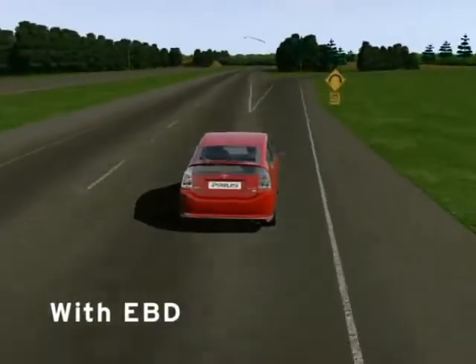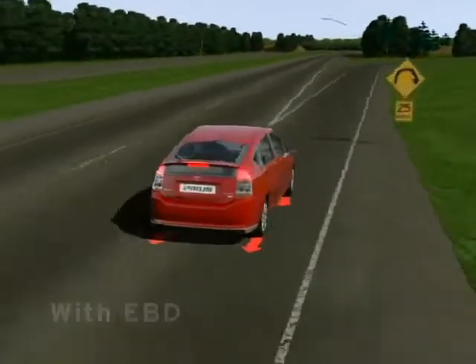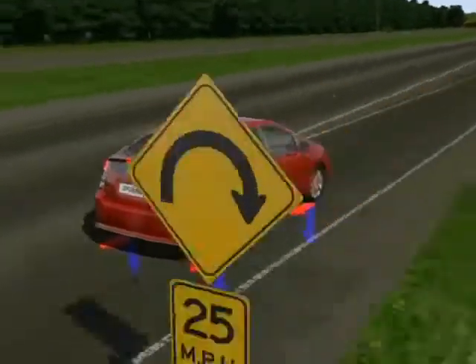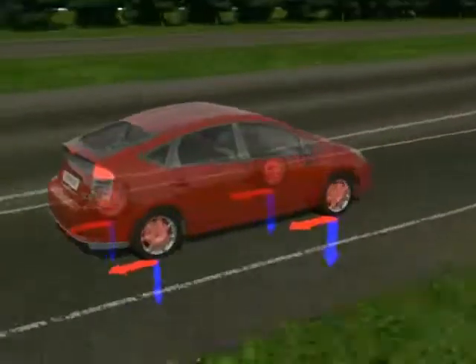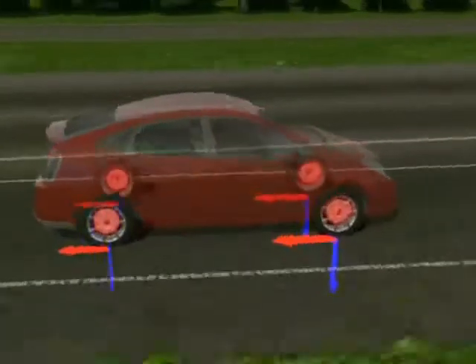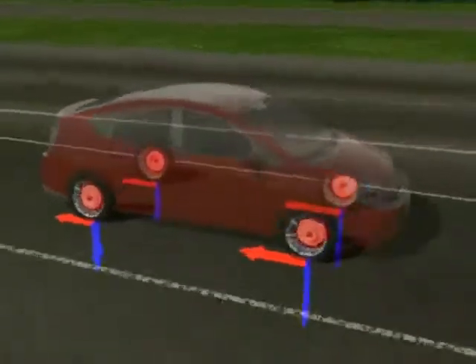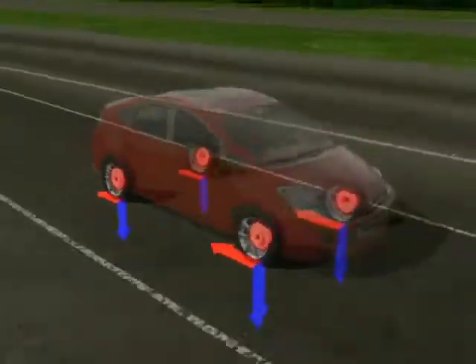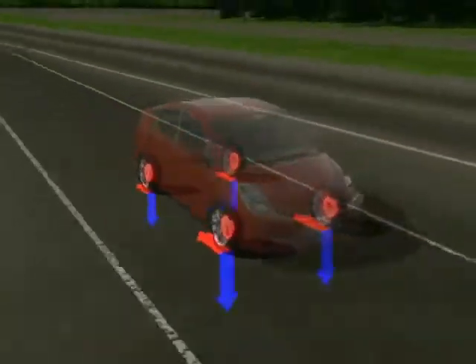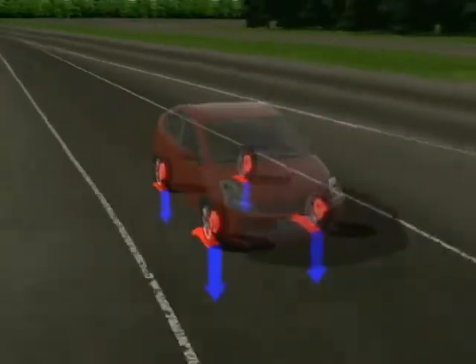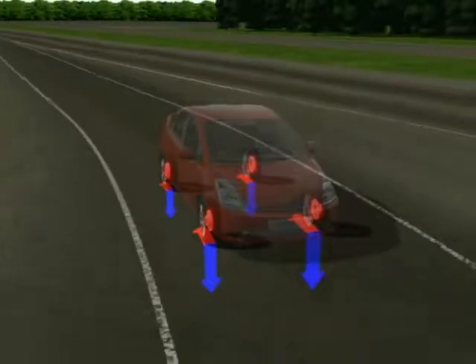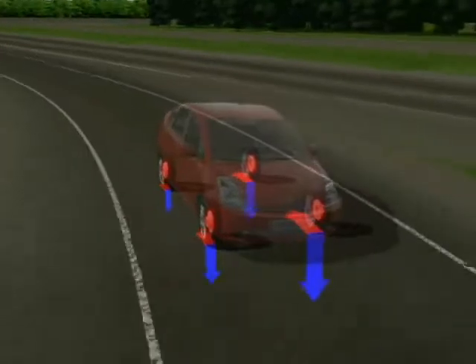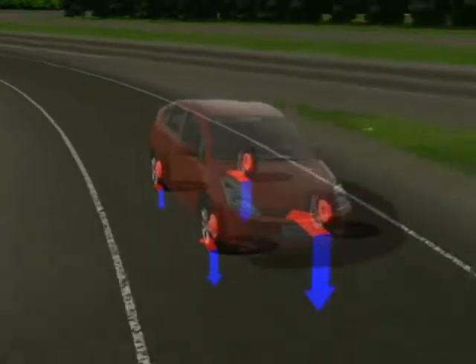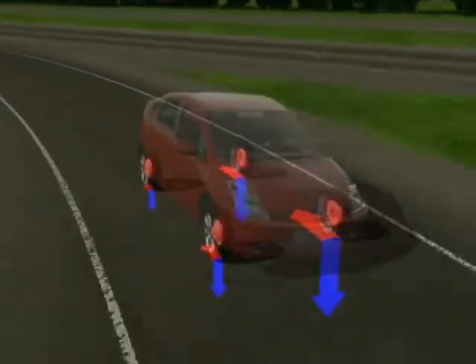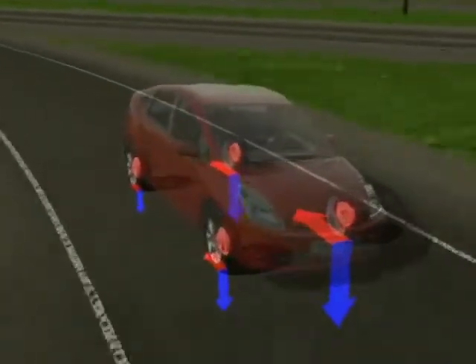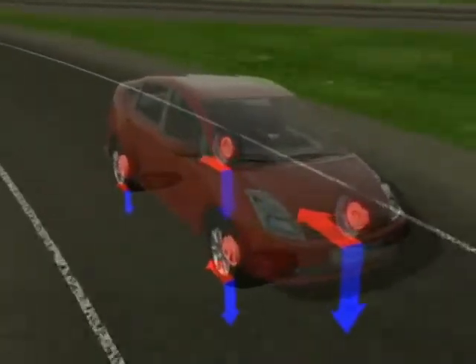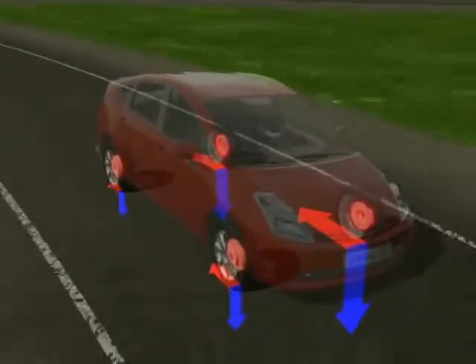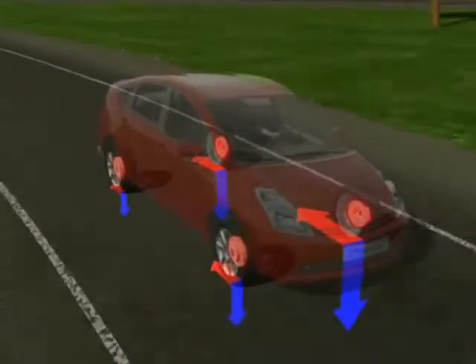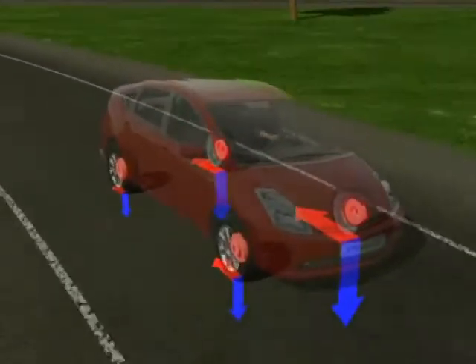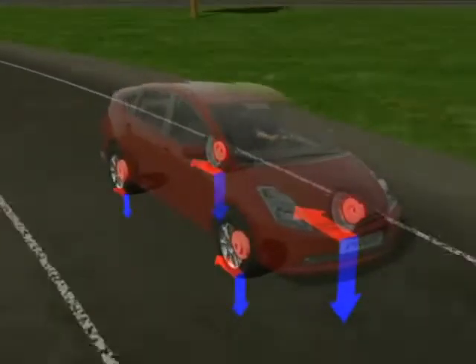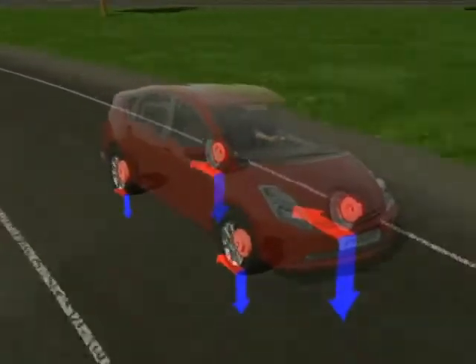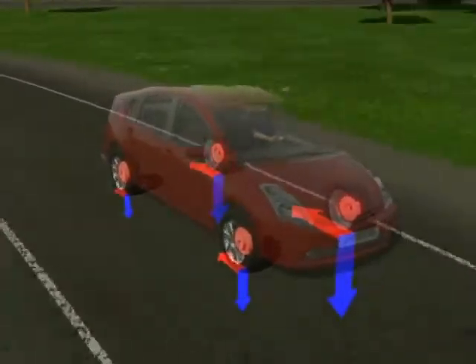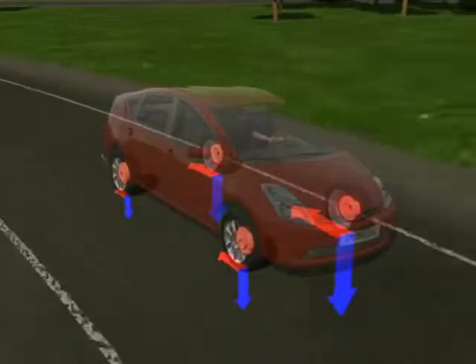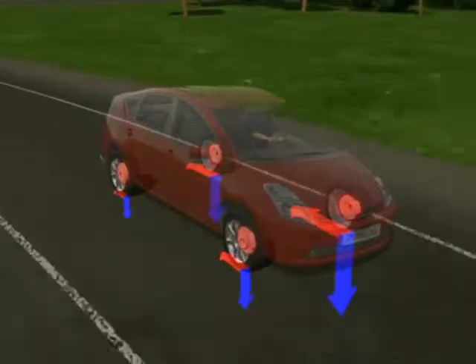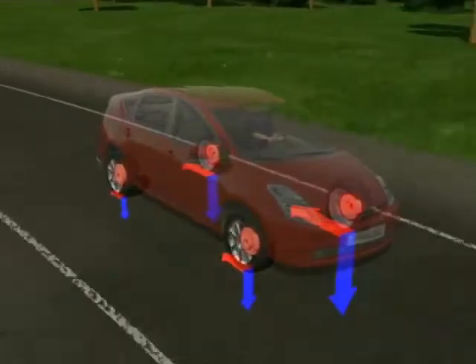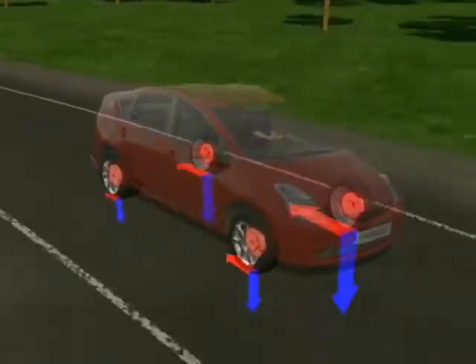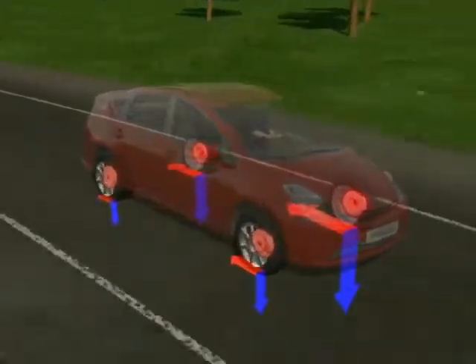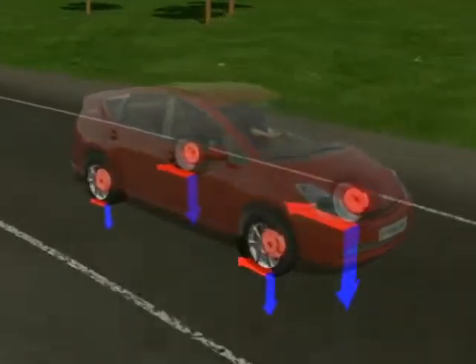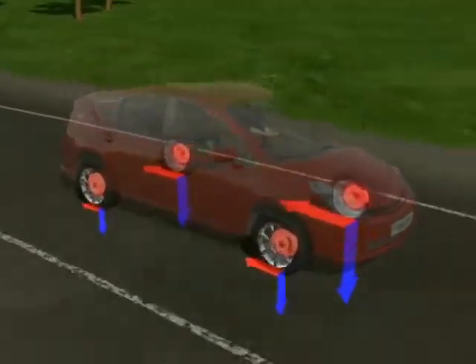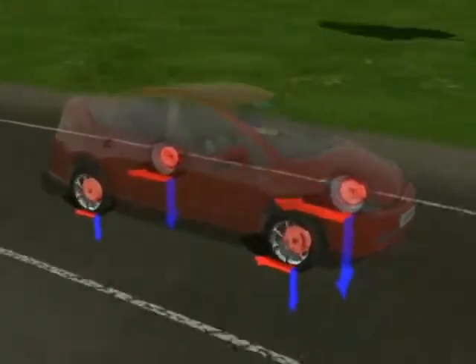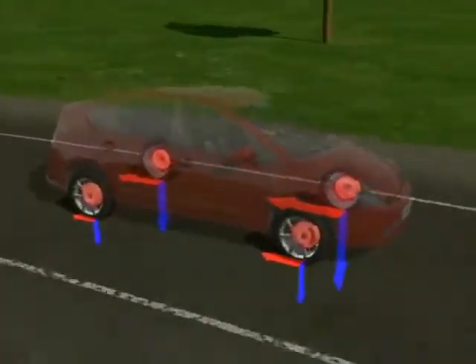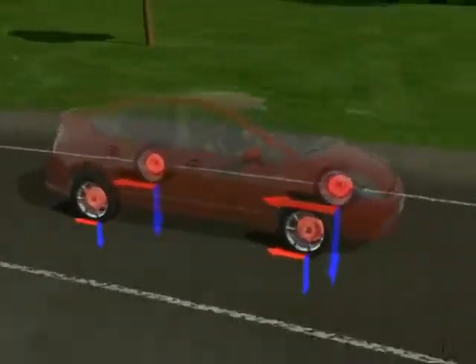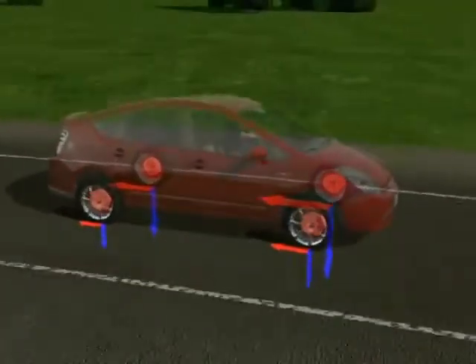When electronic brake force distribution senses lightly loaded tires, it reduces the braking power to those wheels to help prevent the tires from skidding. The wheels with the greater load maintain higher braking power to help the vehicle stop more effectively.